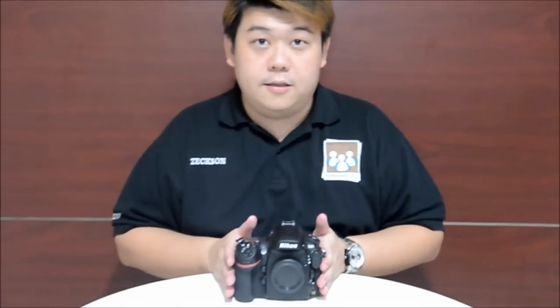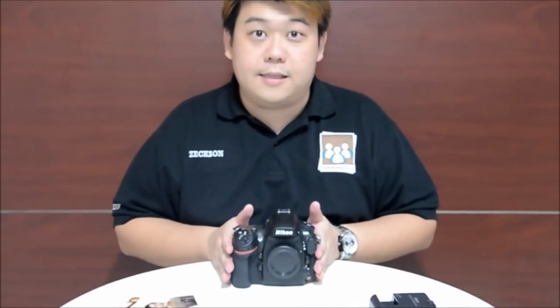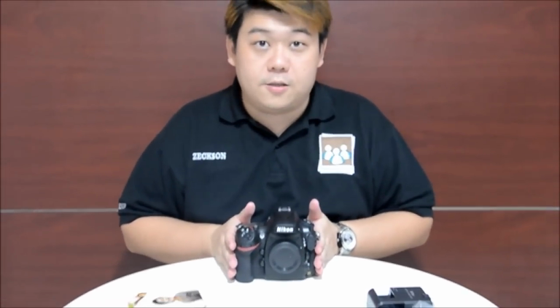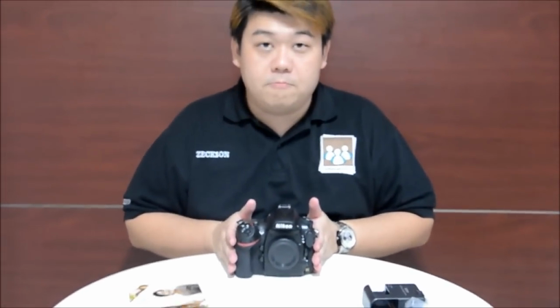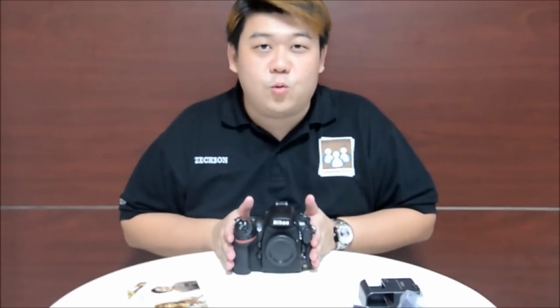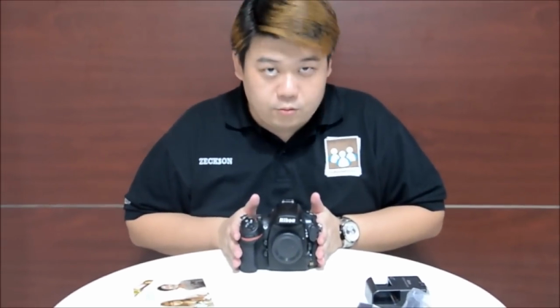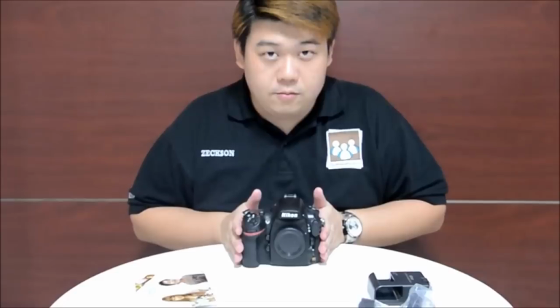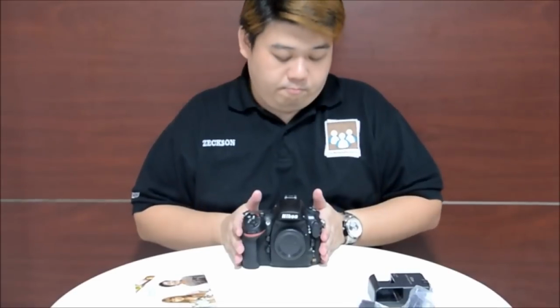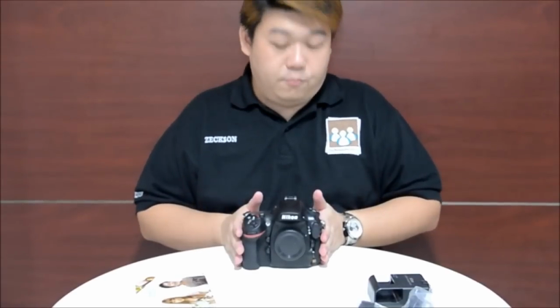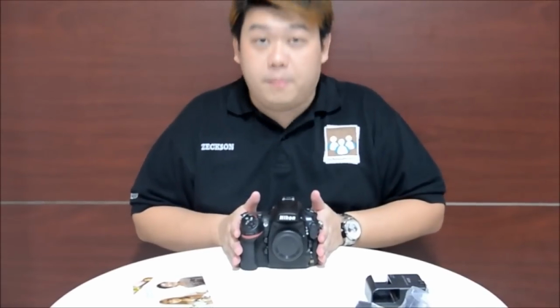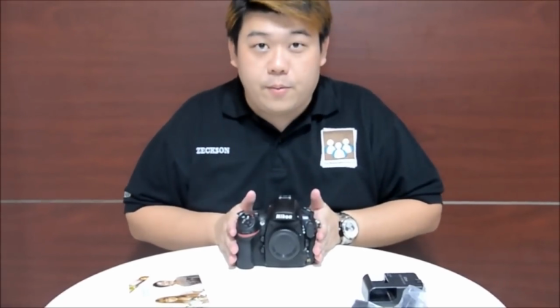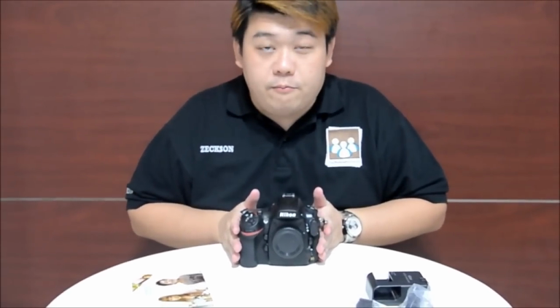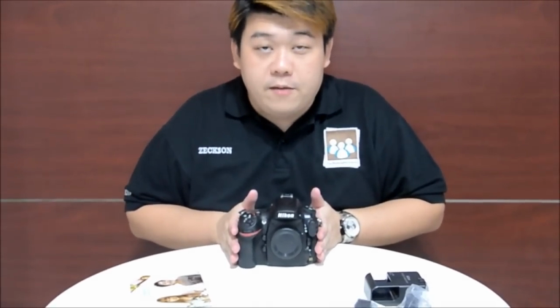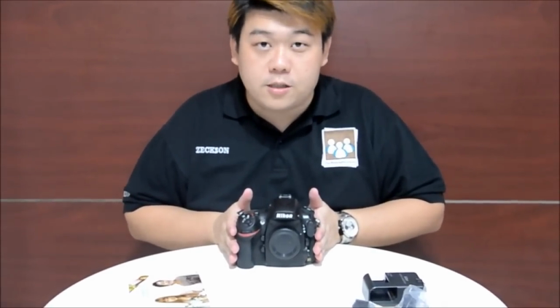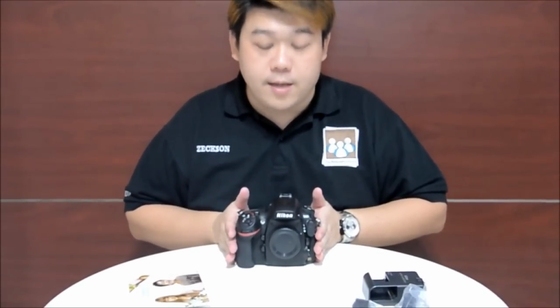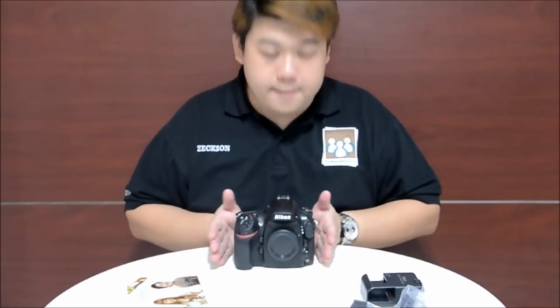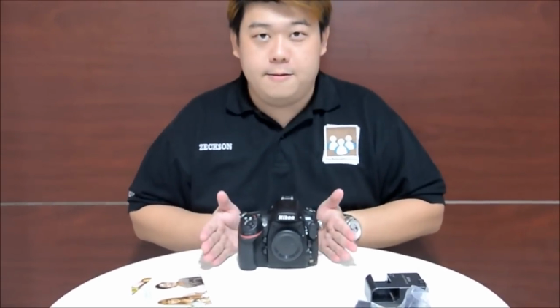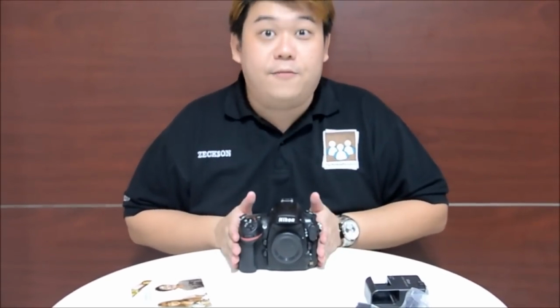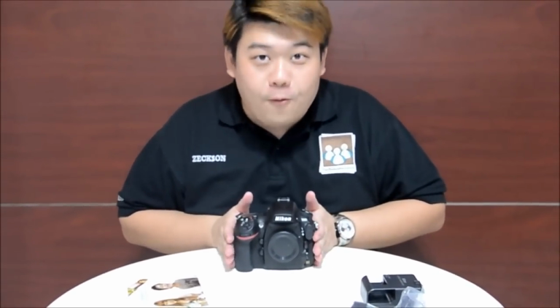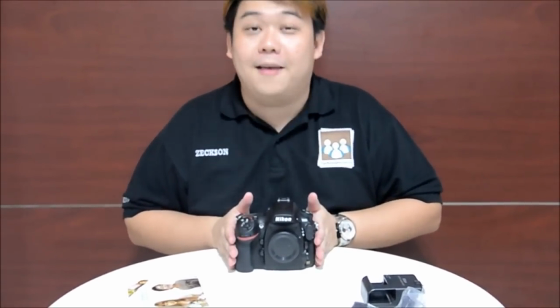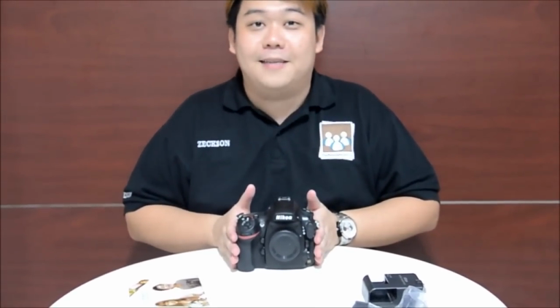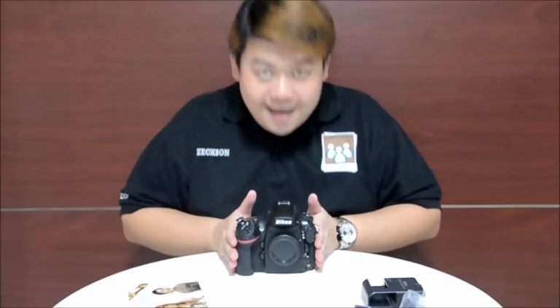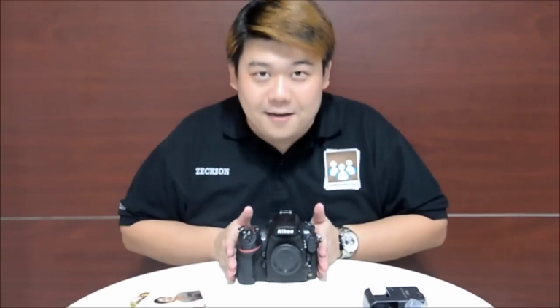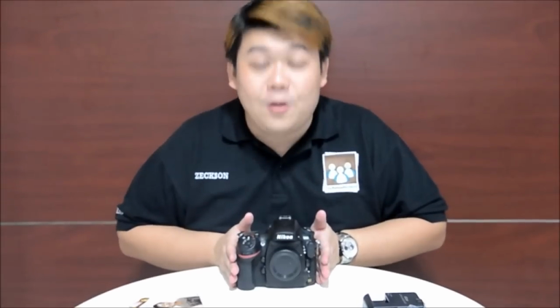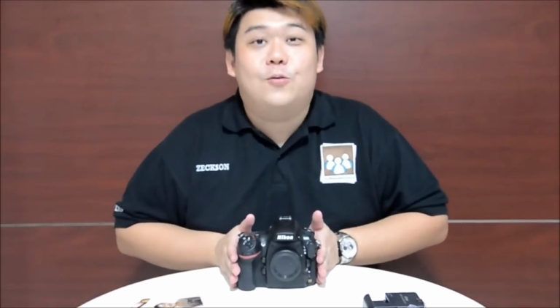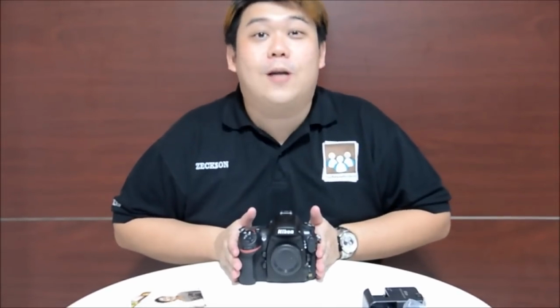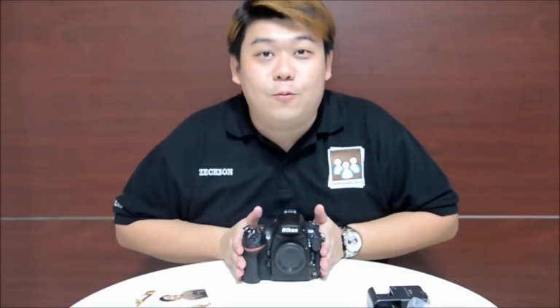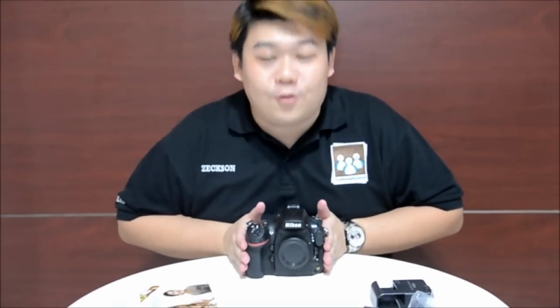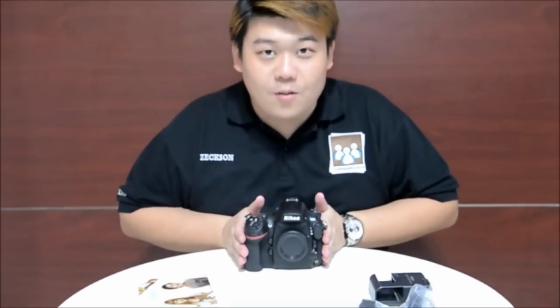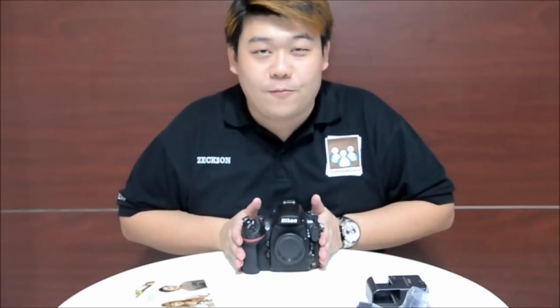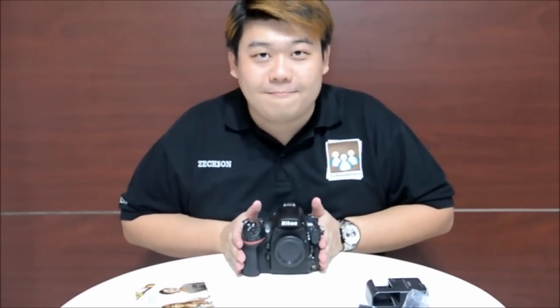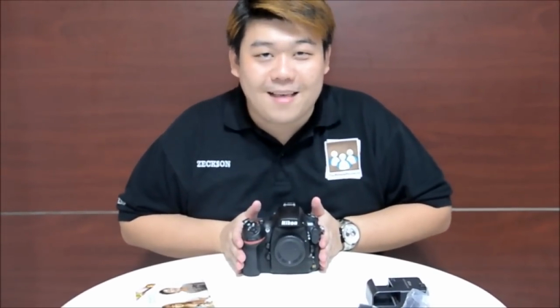Next test: shootout. We may even consider doing a D4 and D800 shootout review session. Watch for it. Thank you.